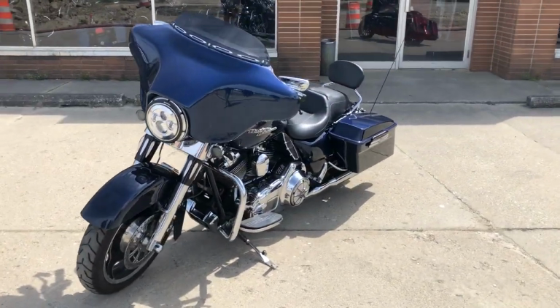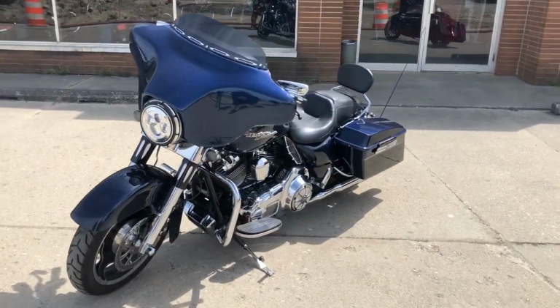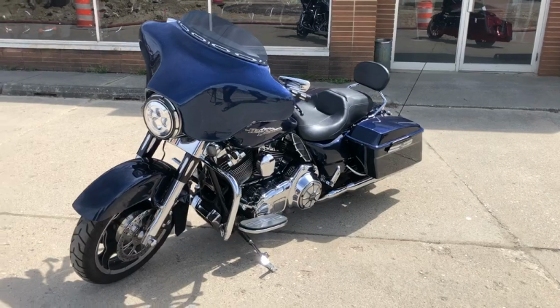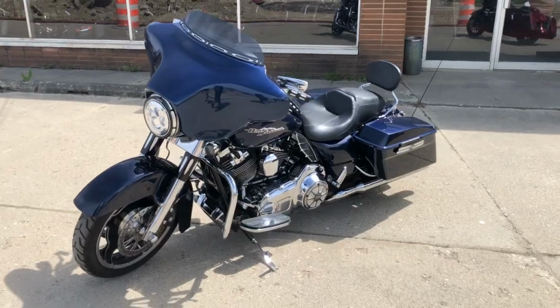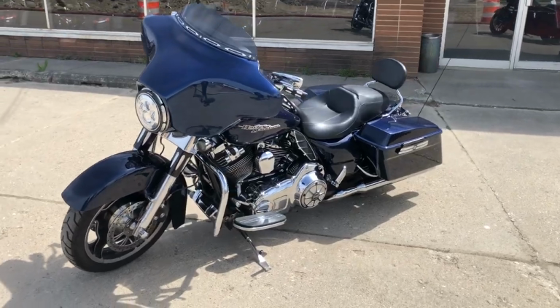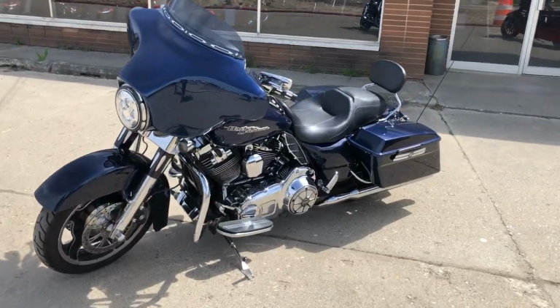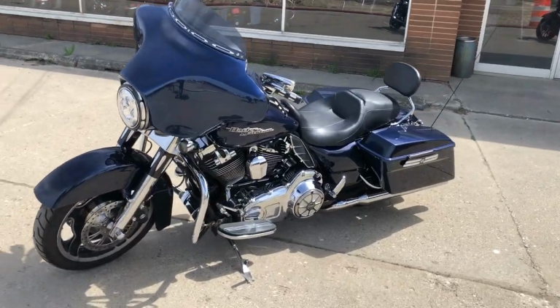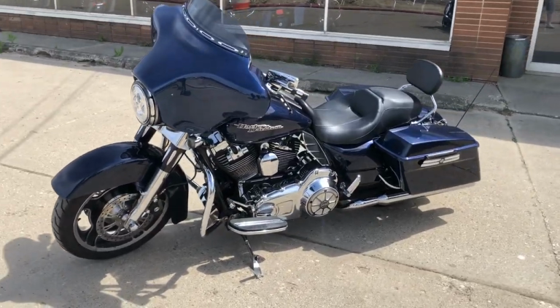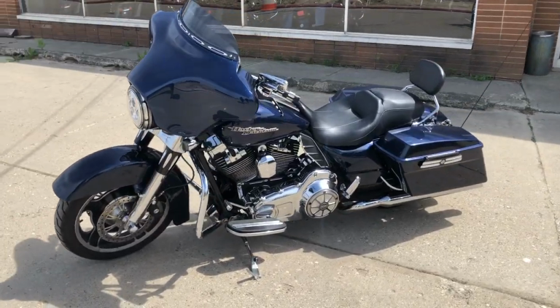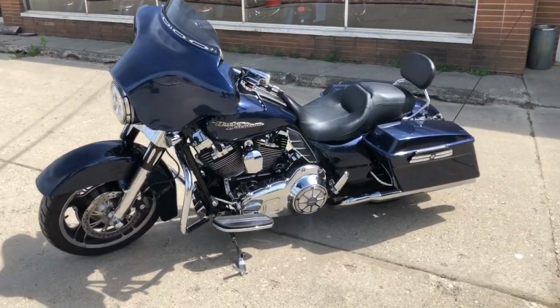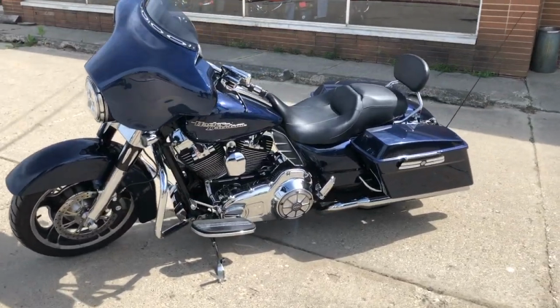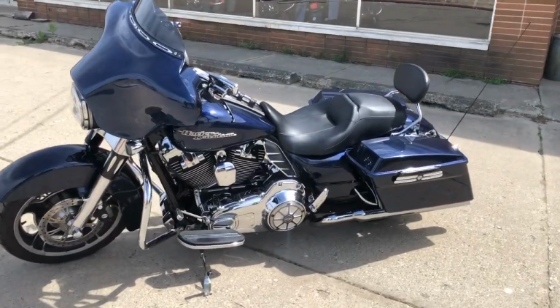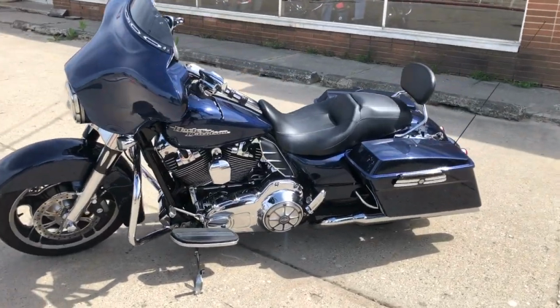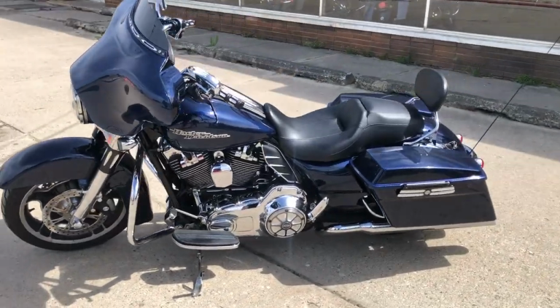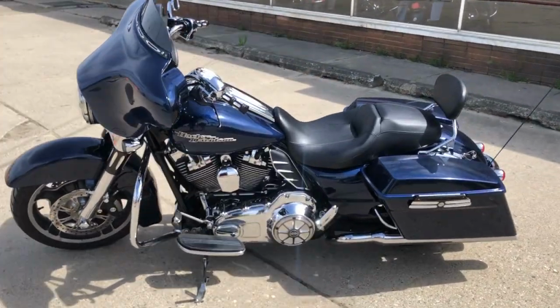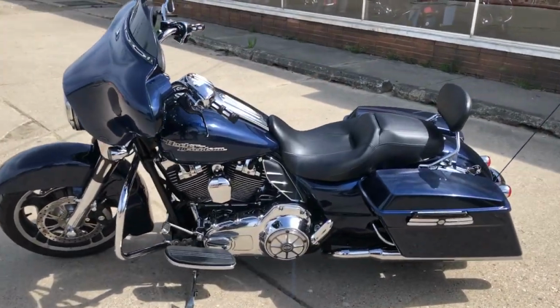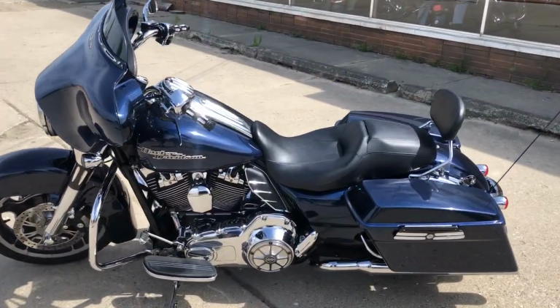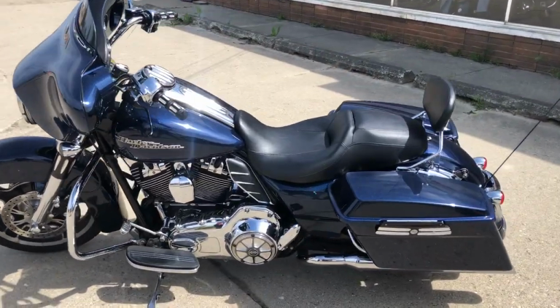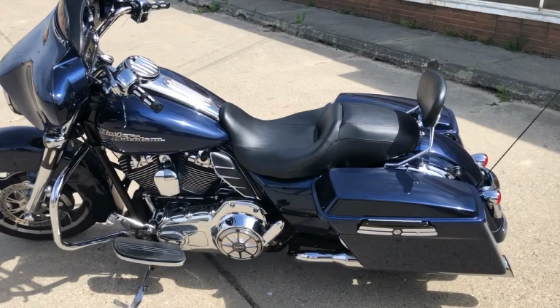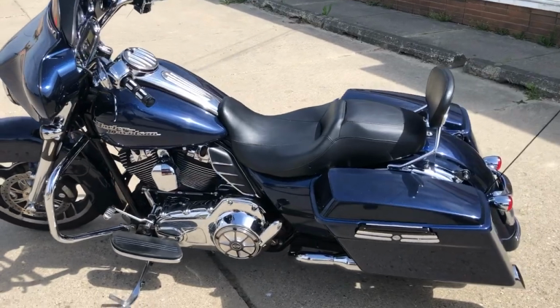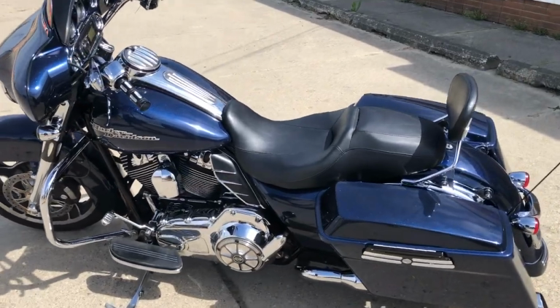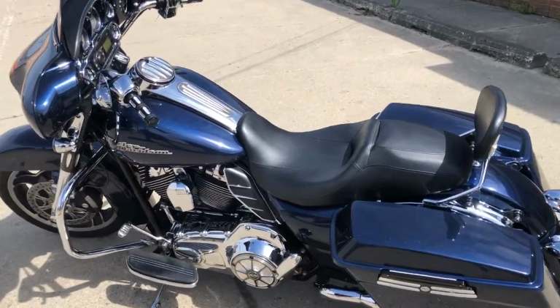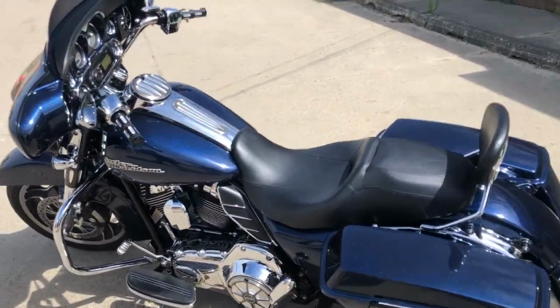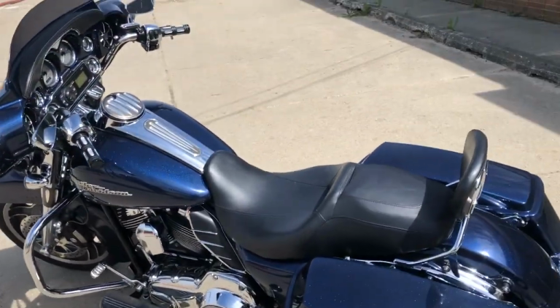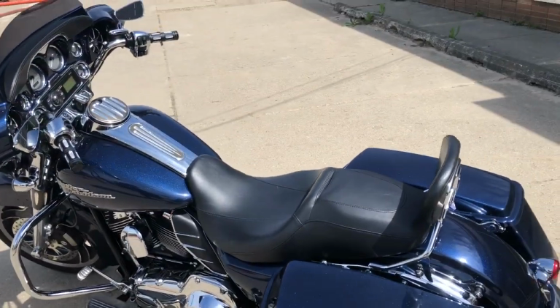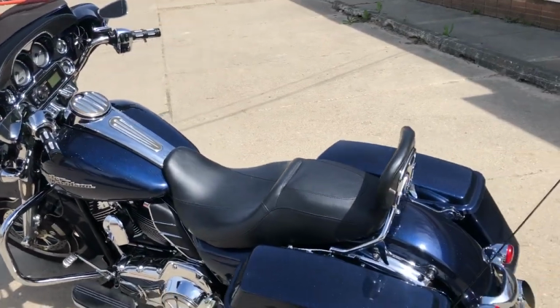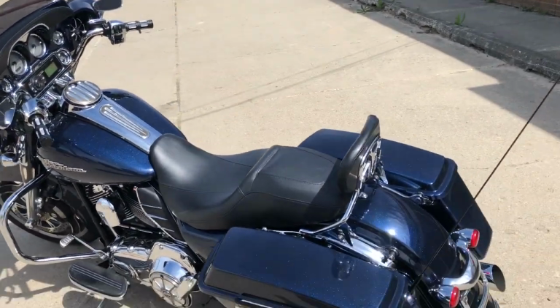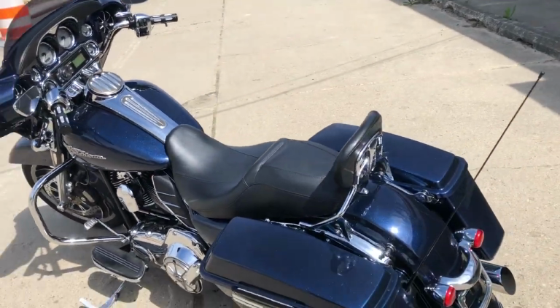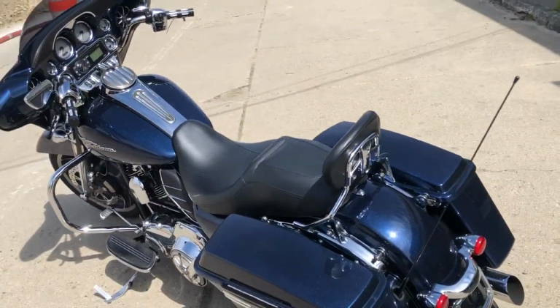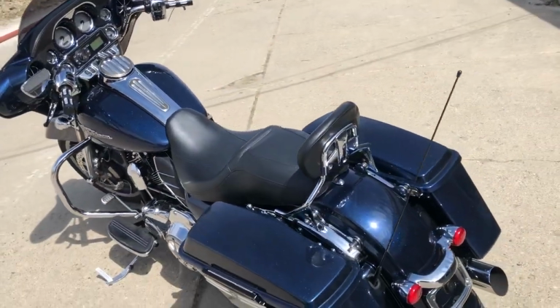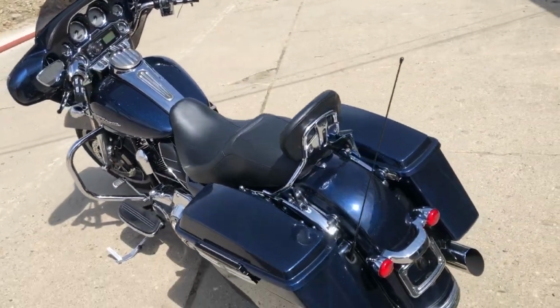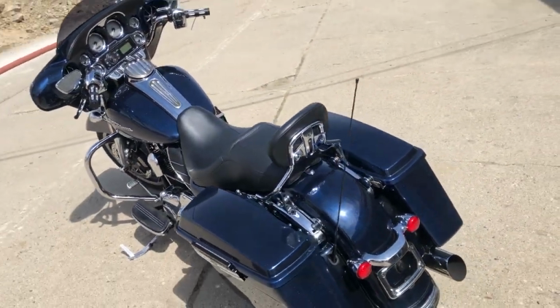Chrome front end, billet fork tubes, billet grips, billet levers, billet Screaming Eagle air intake, quick-detach backrest, and more.